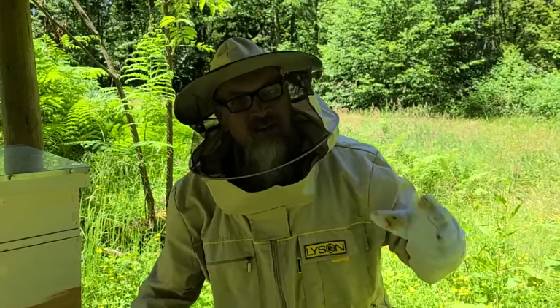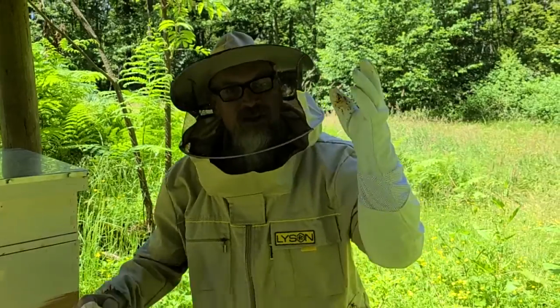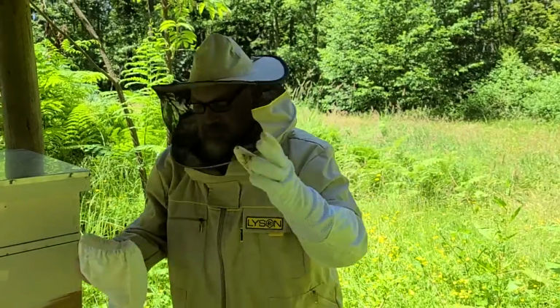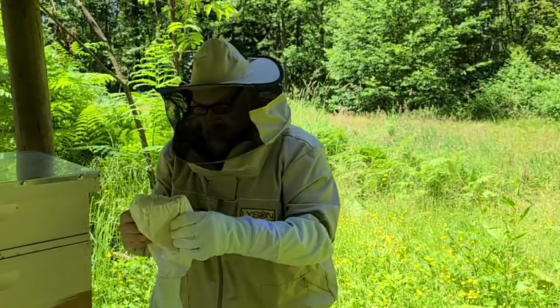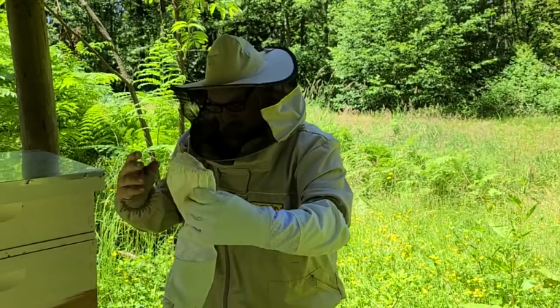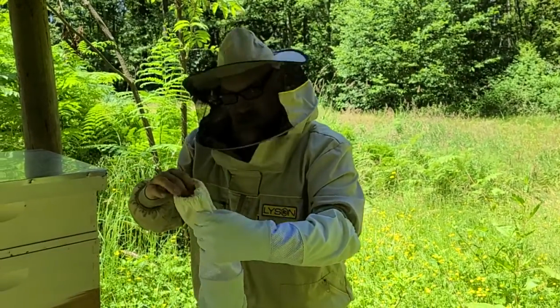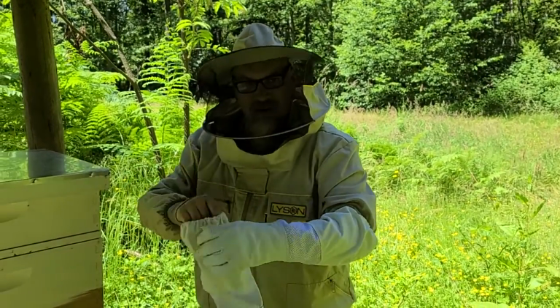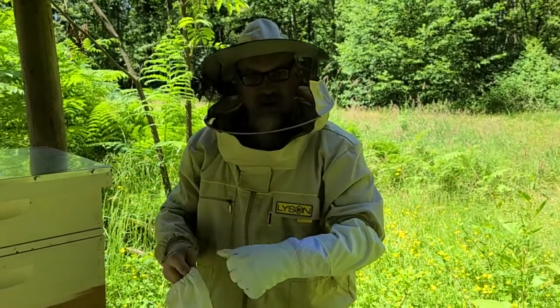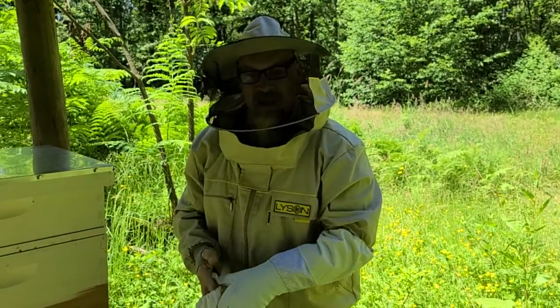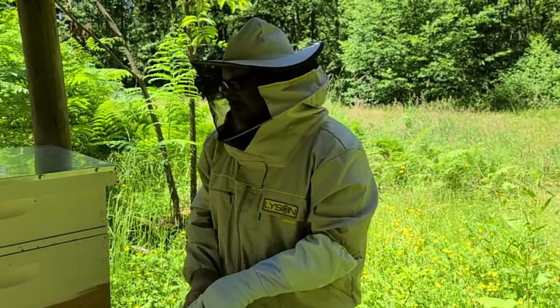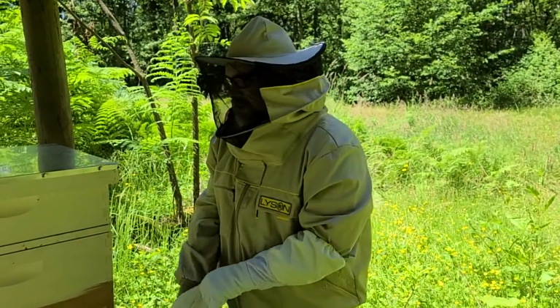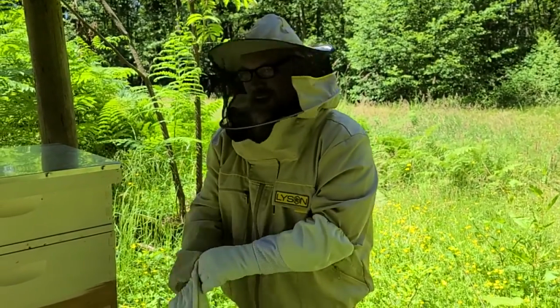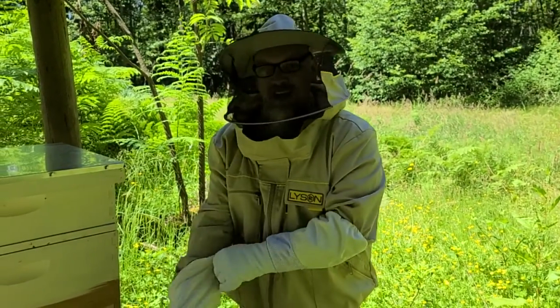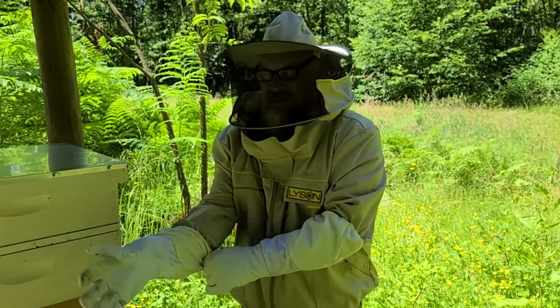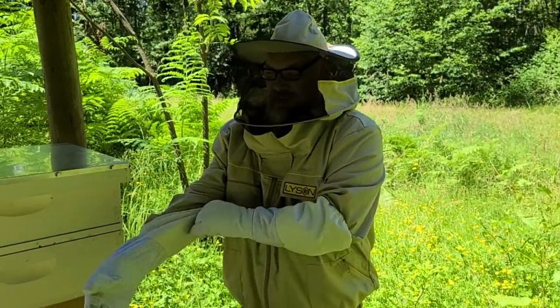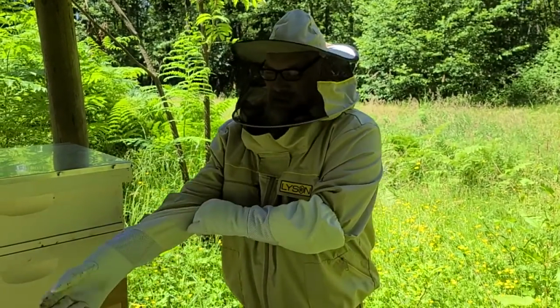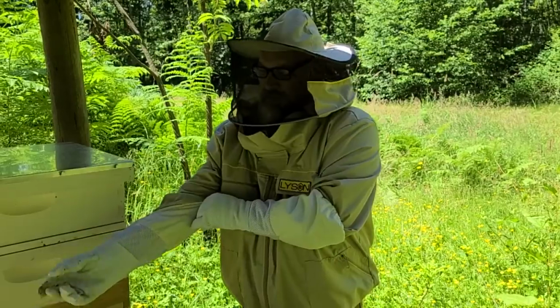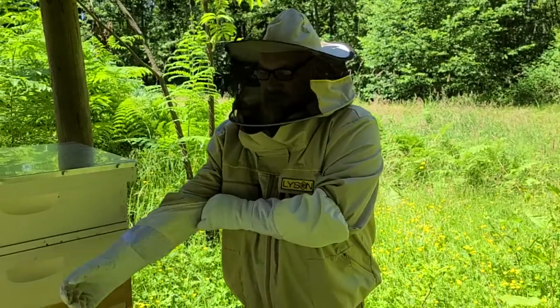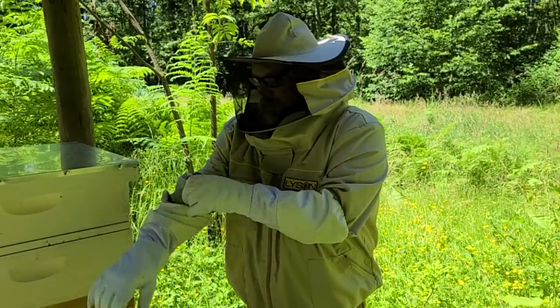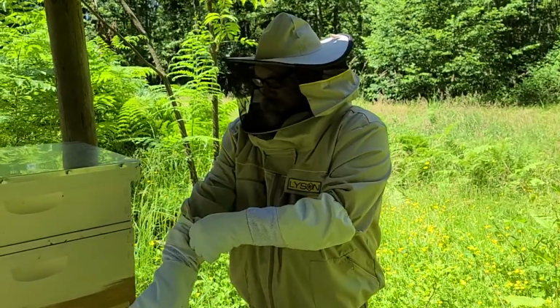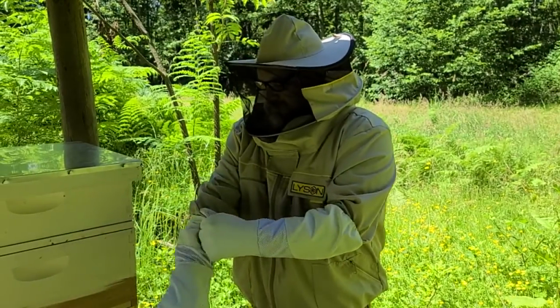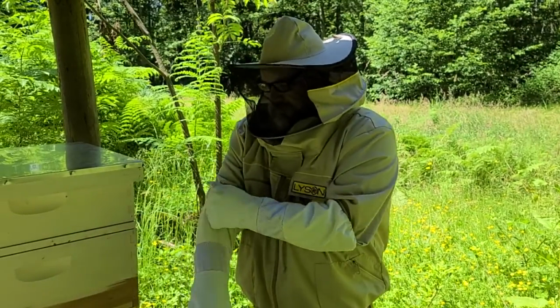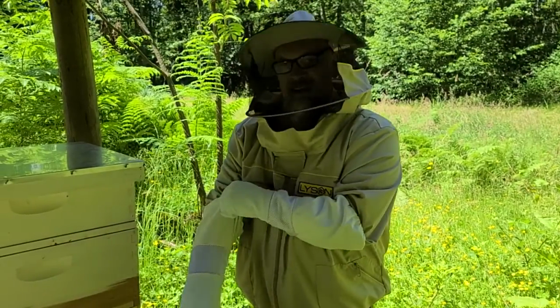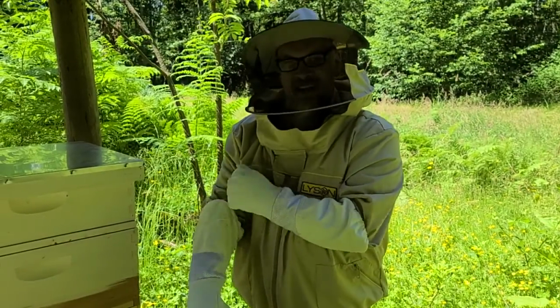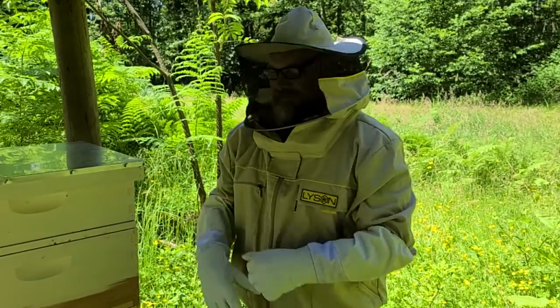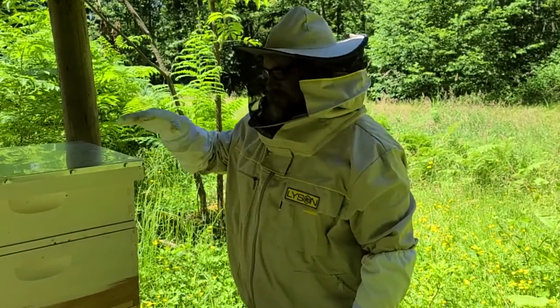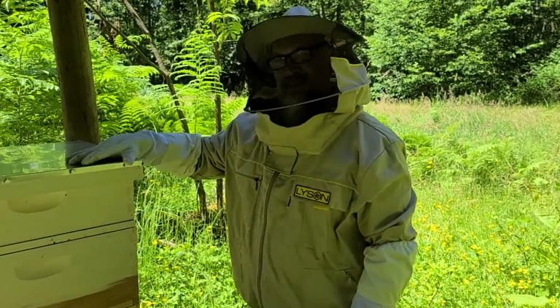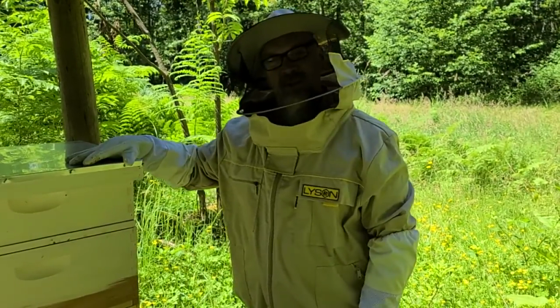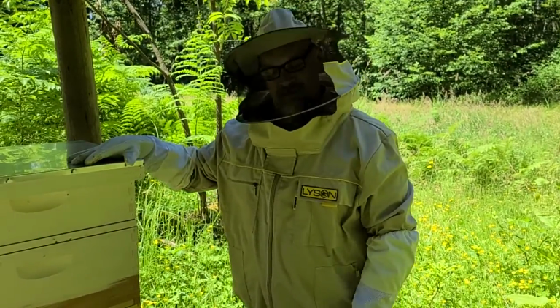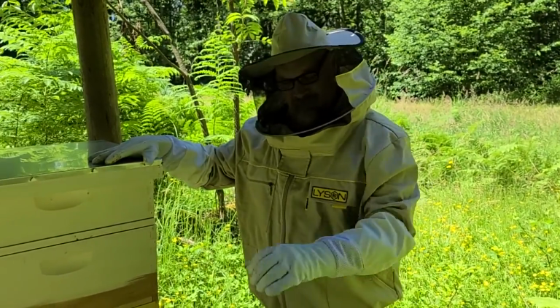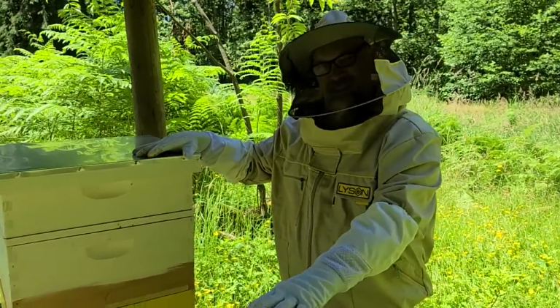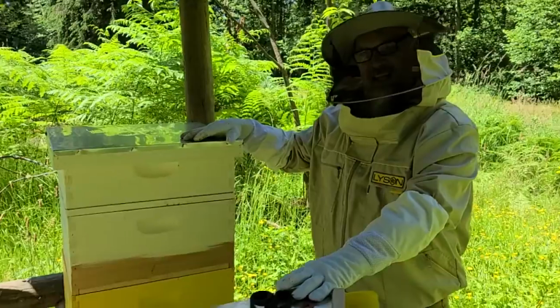Hi there, Josh Holmson again. We are back out at our hives. So I've decided, this is Louise, this is Holly.